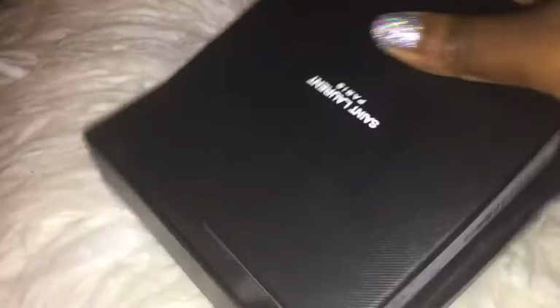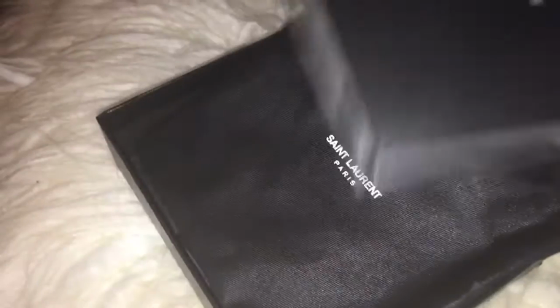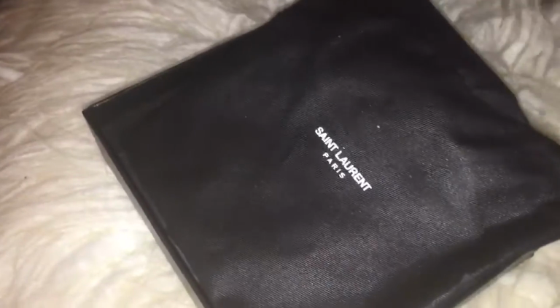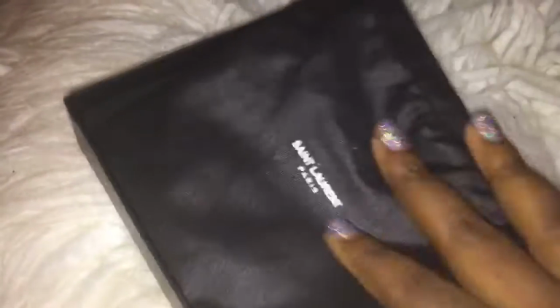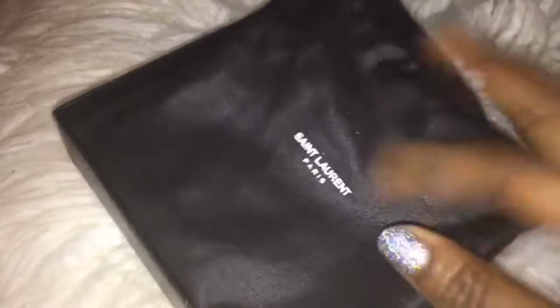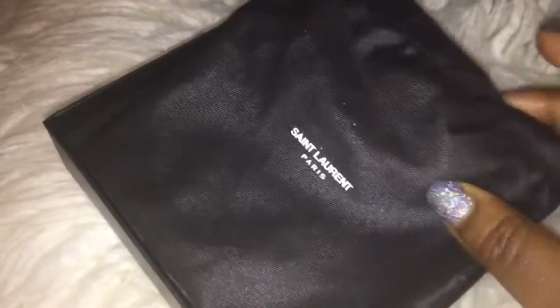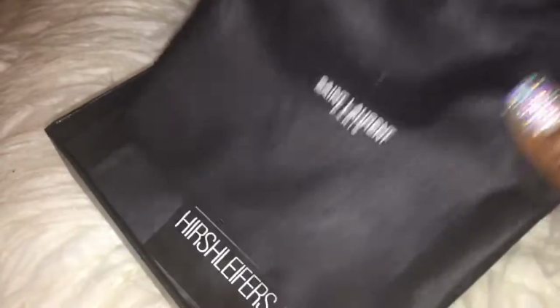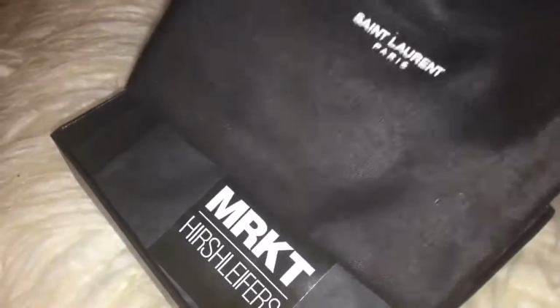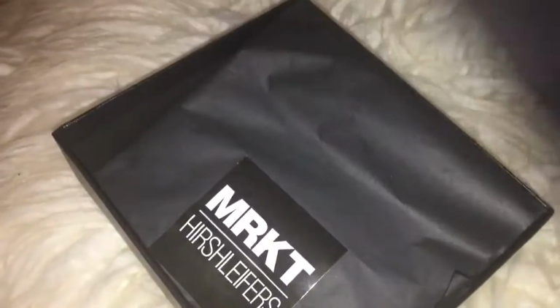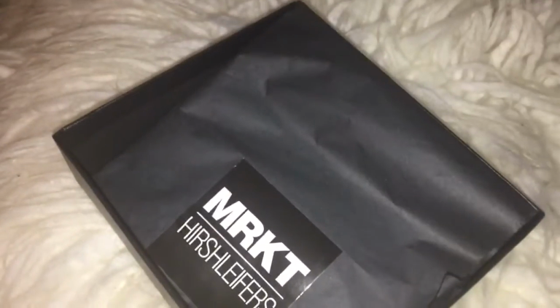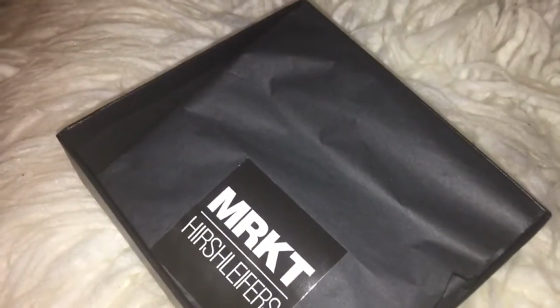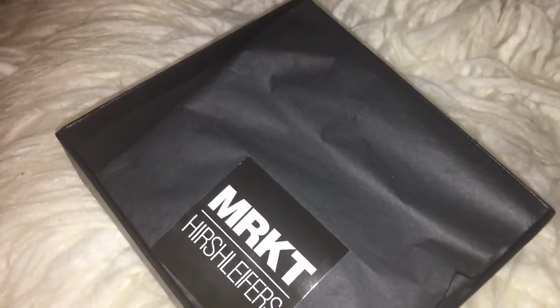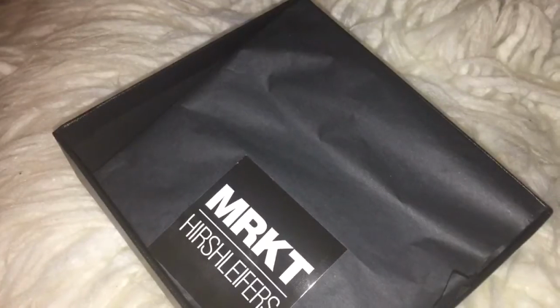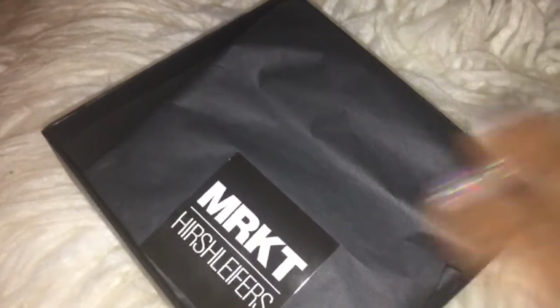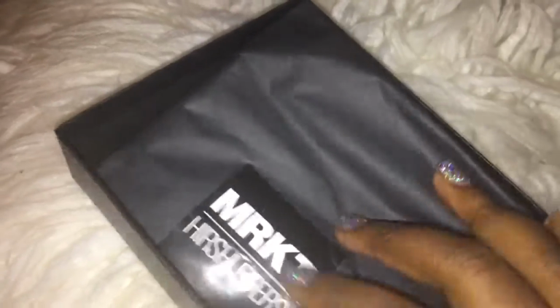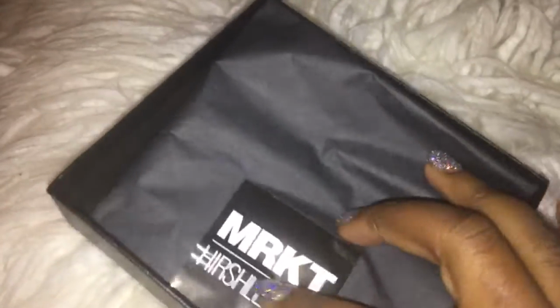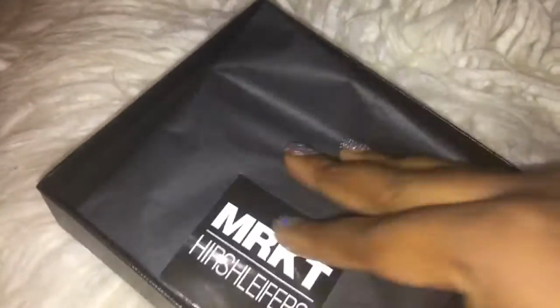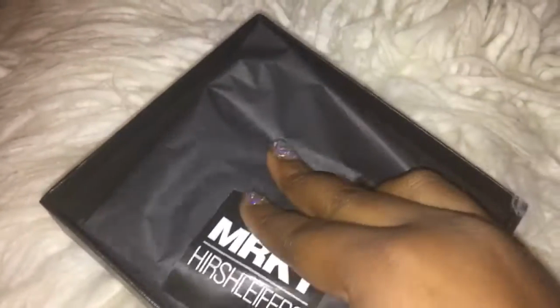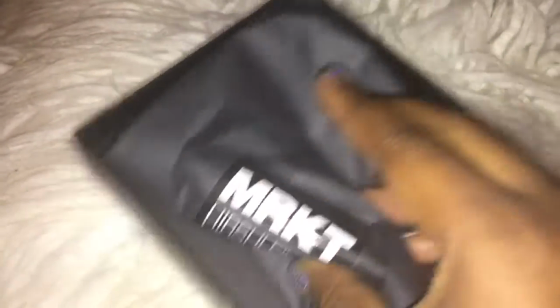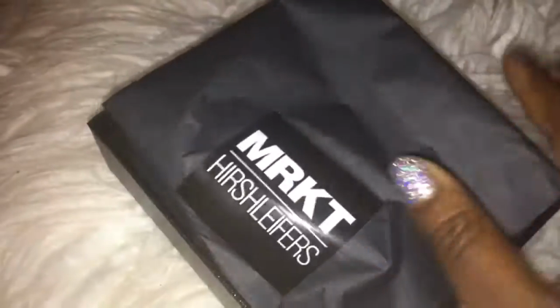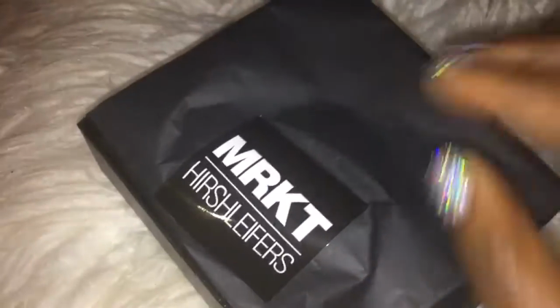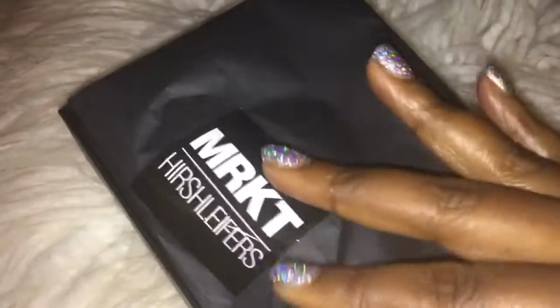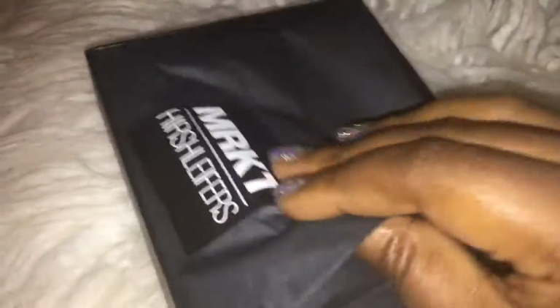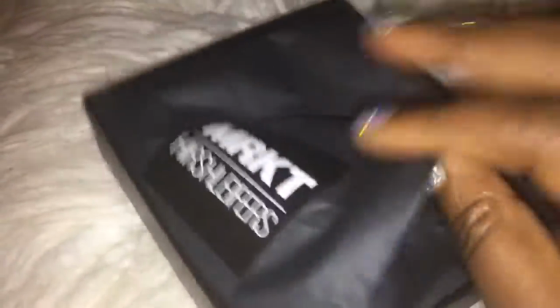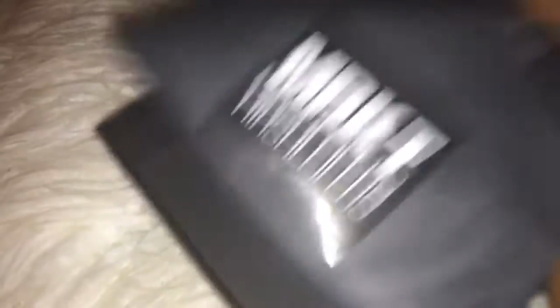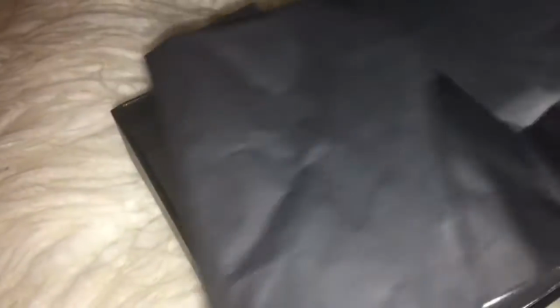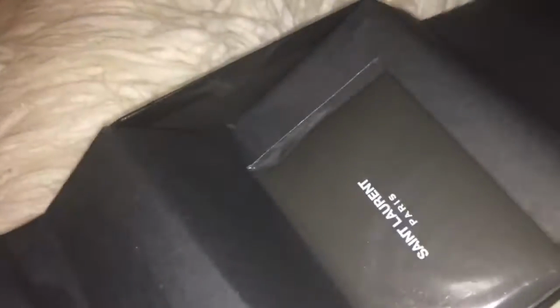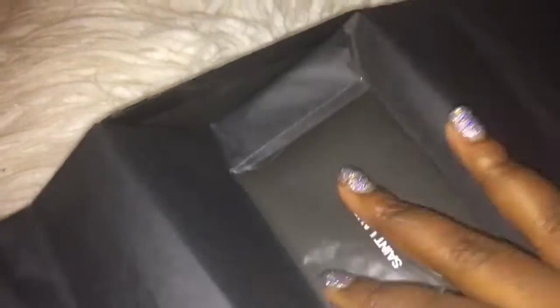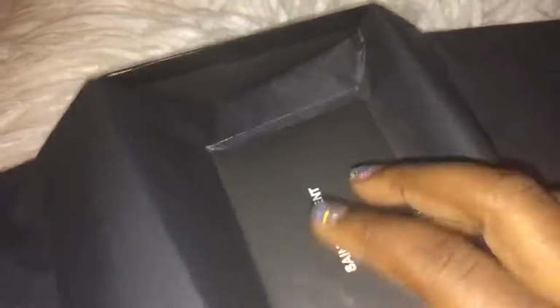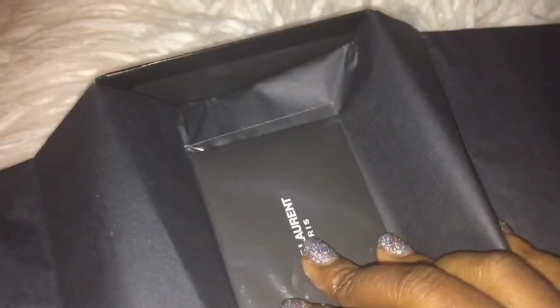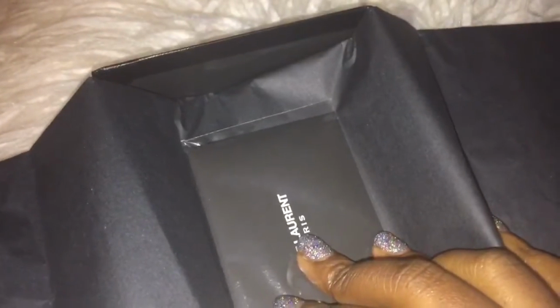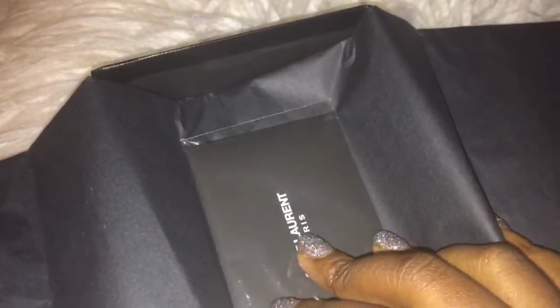This is the box. This is the dust bag that it came in. And that's the boutique it came from — from Farfetch, and the boutique is located in America. And there's the authenticity card.